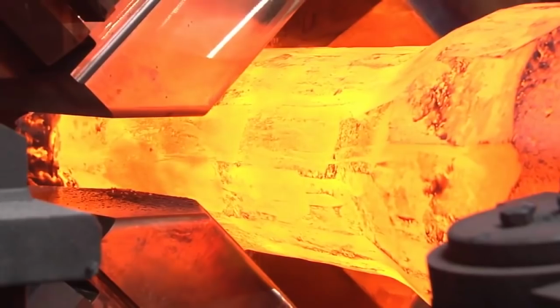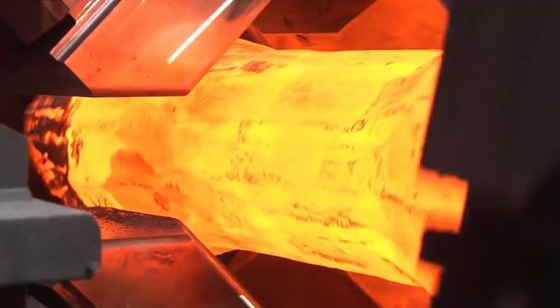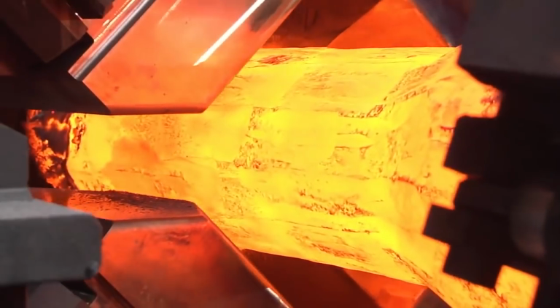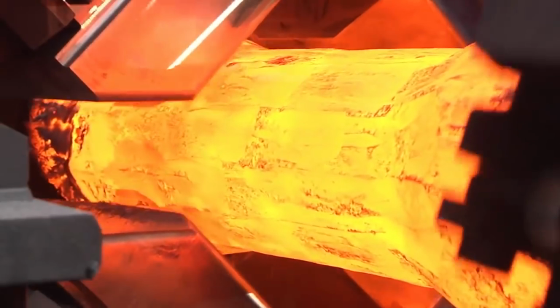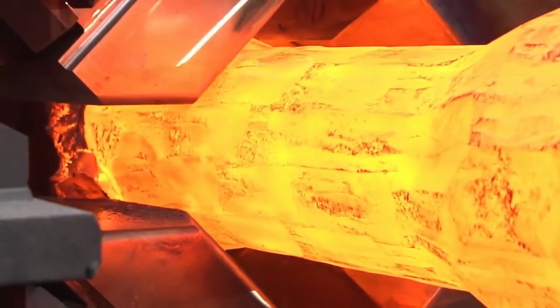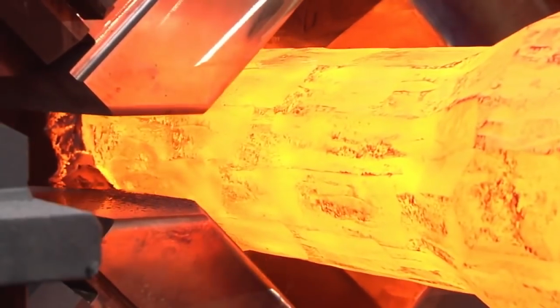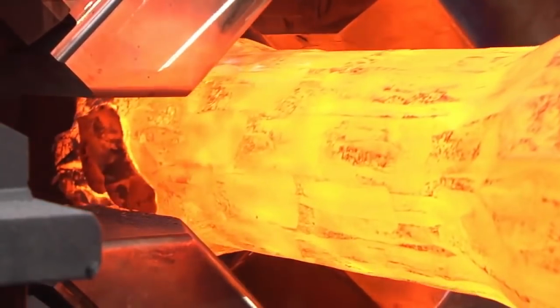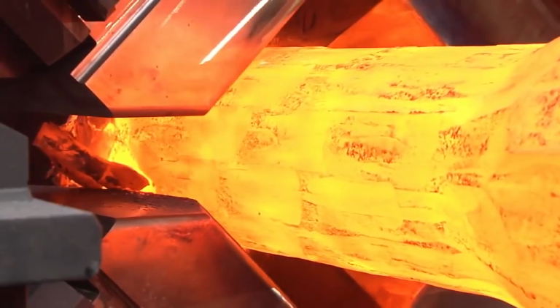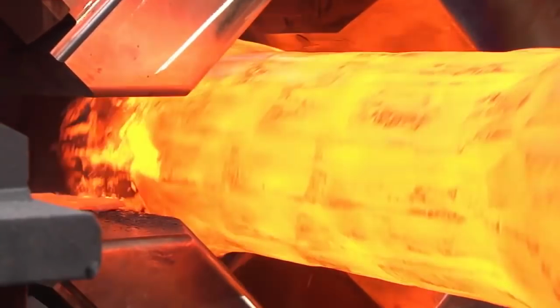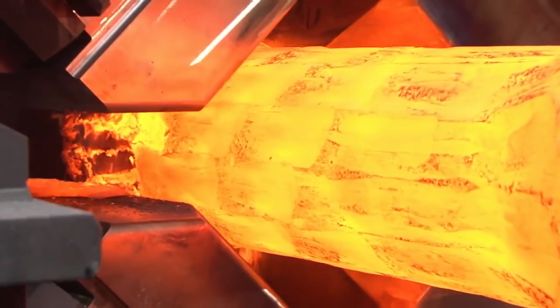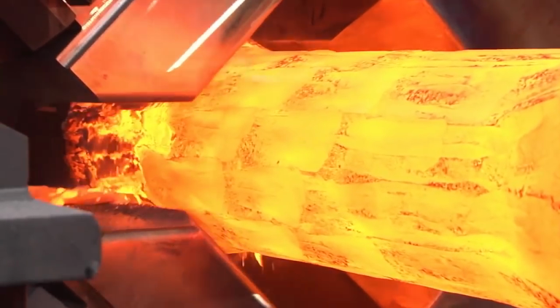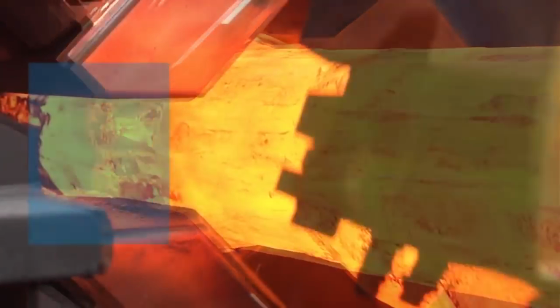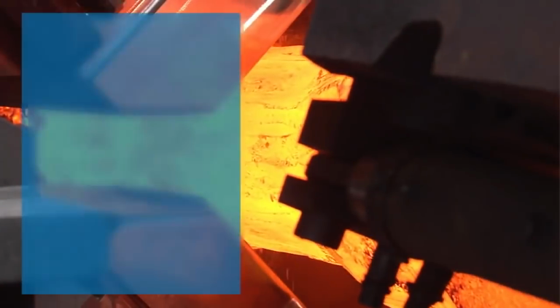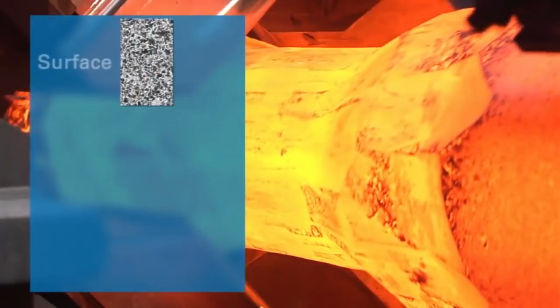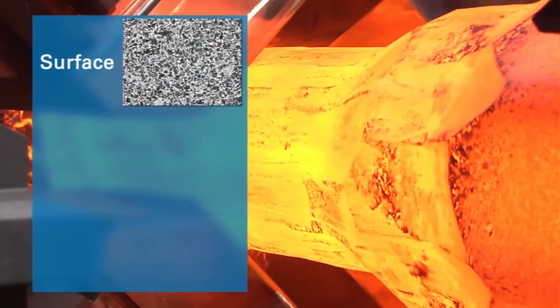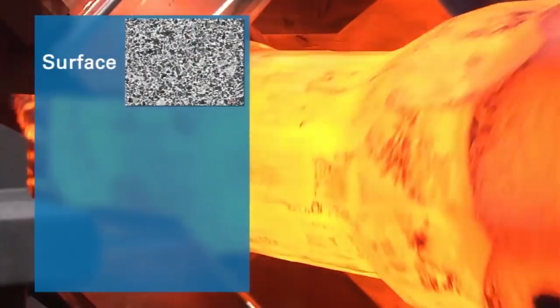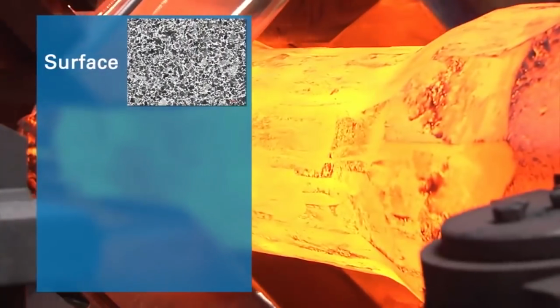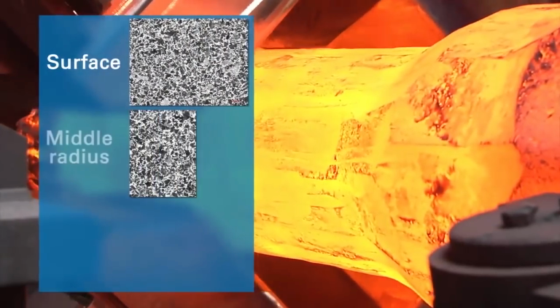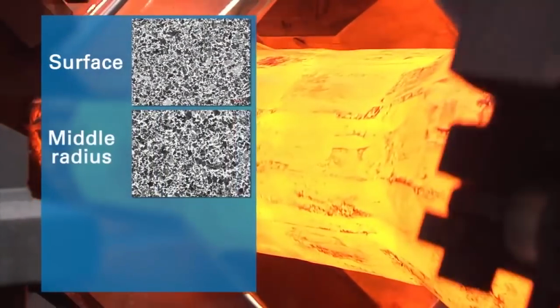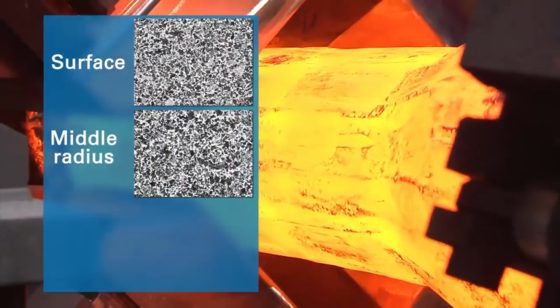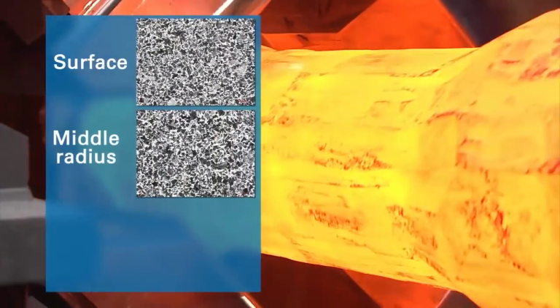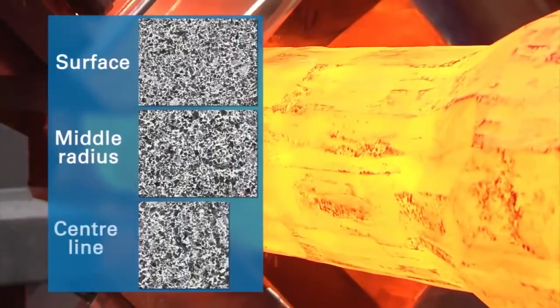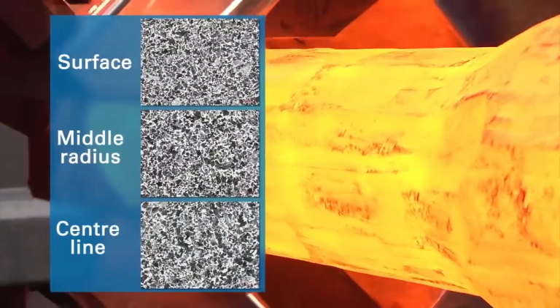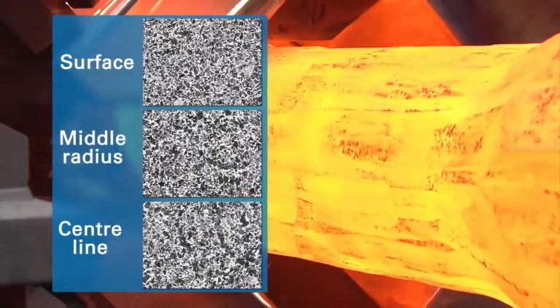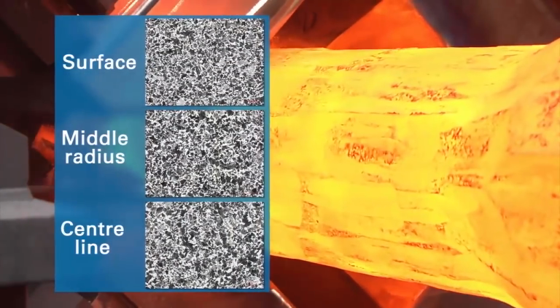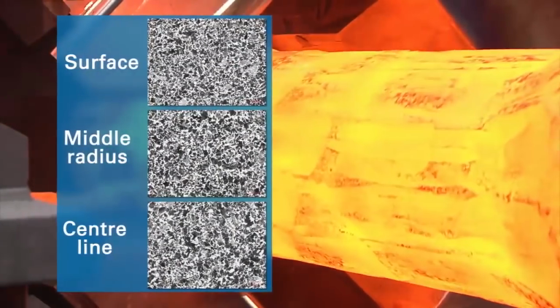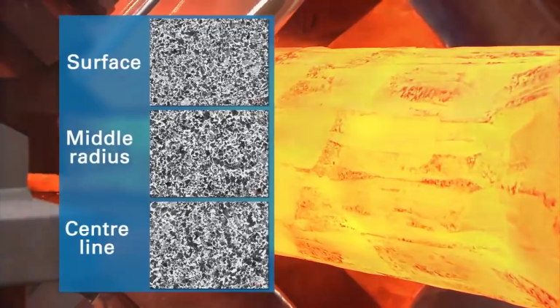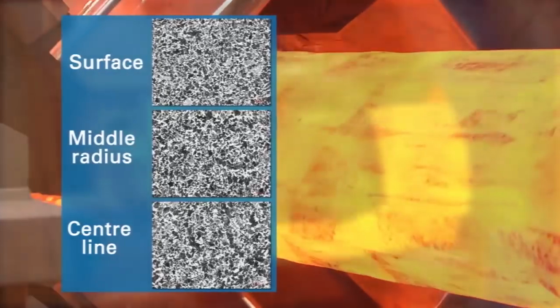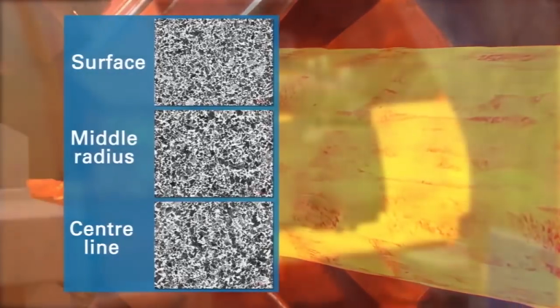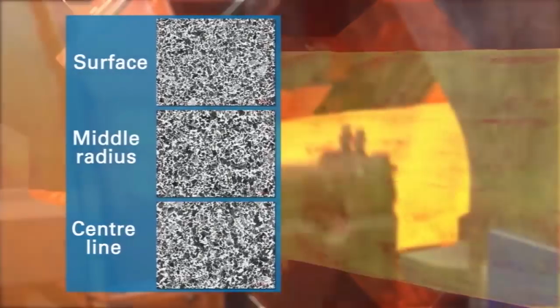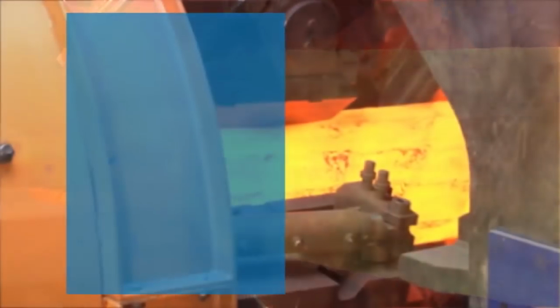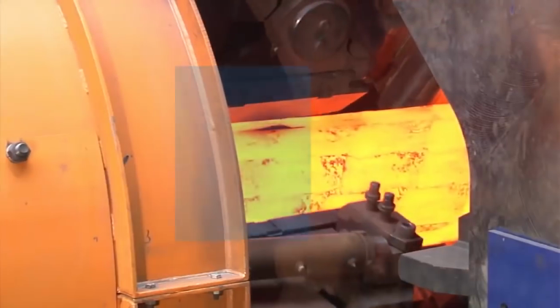The initial passes ensure good solid forging up to the material core. Metallographic examinations confirm a homogenous microstructure, in fact over the entire radius.